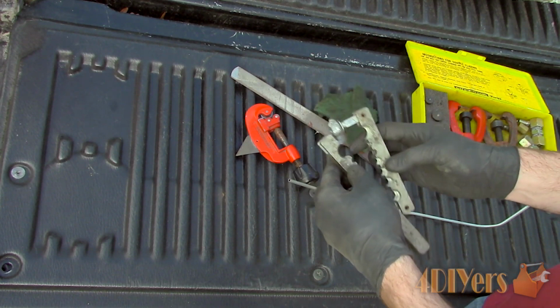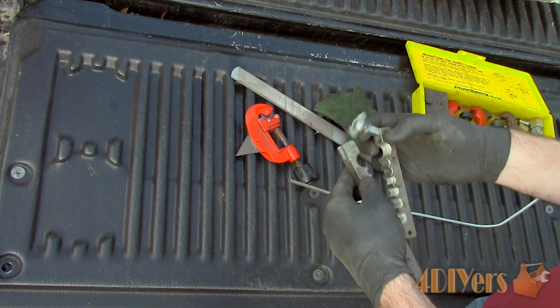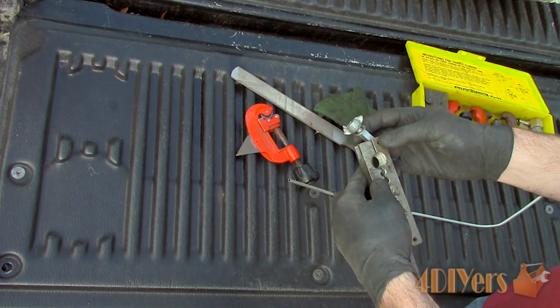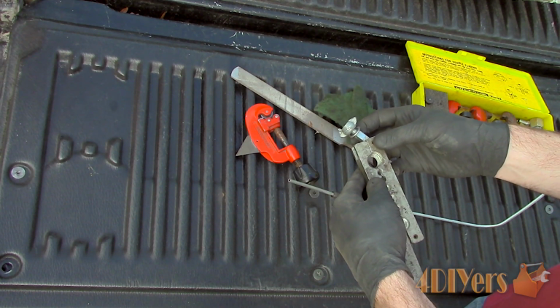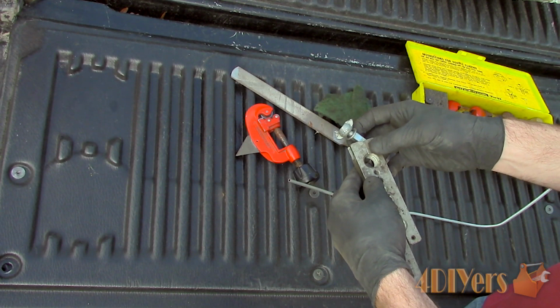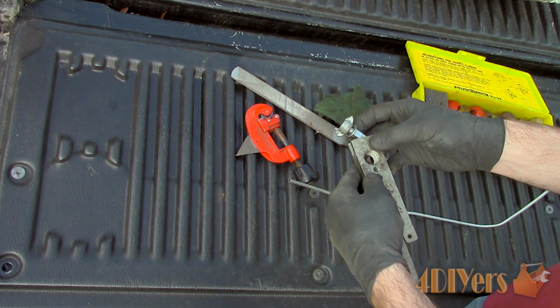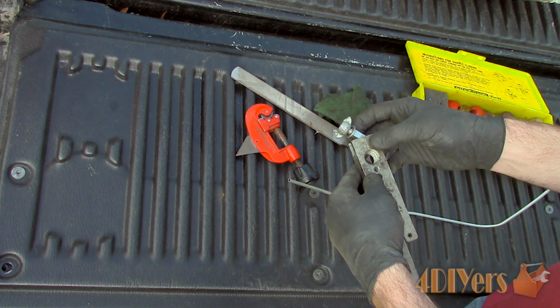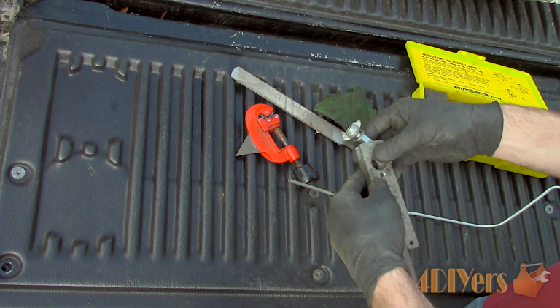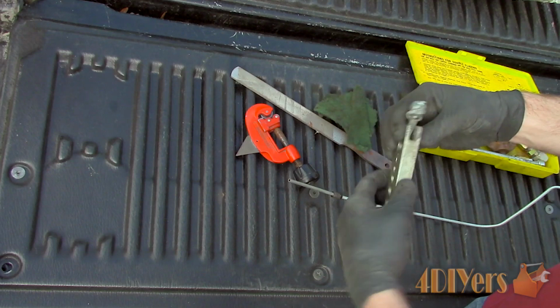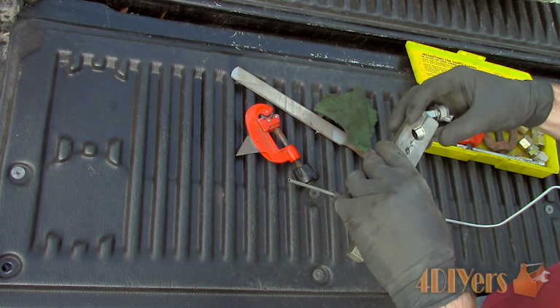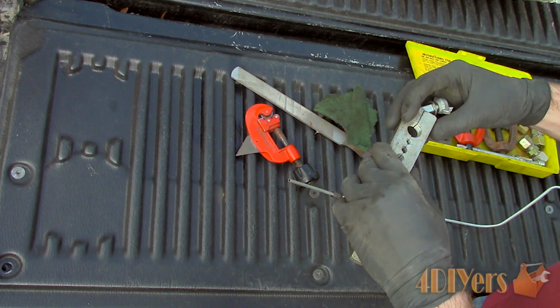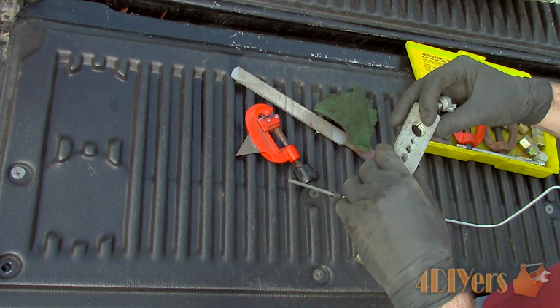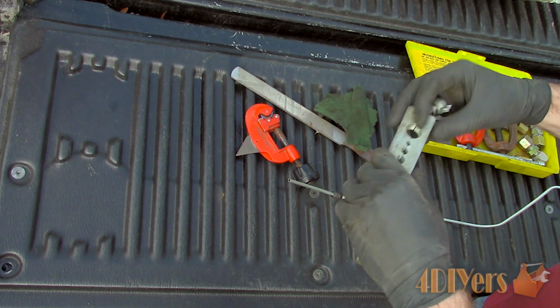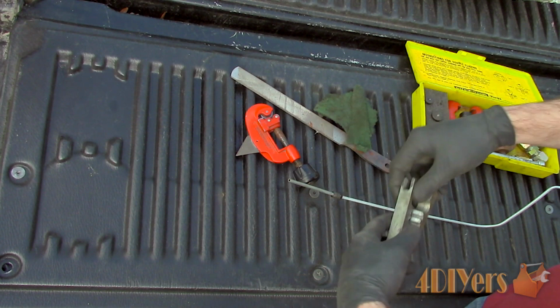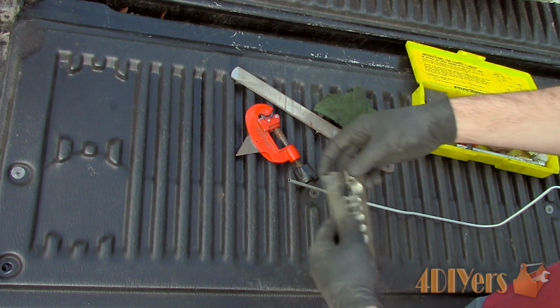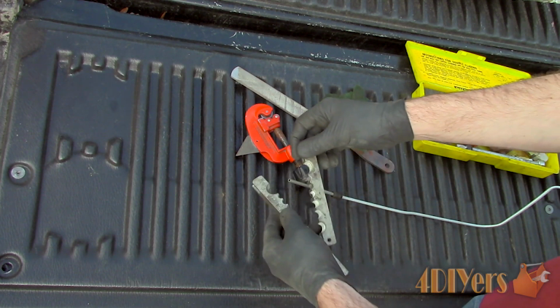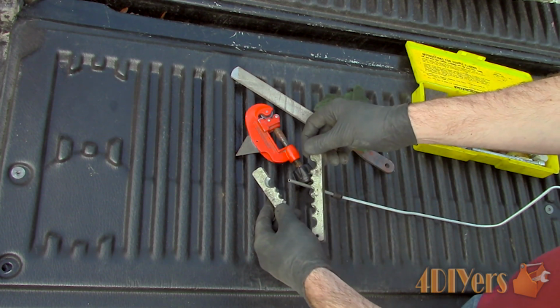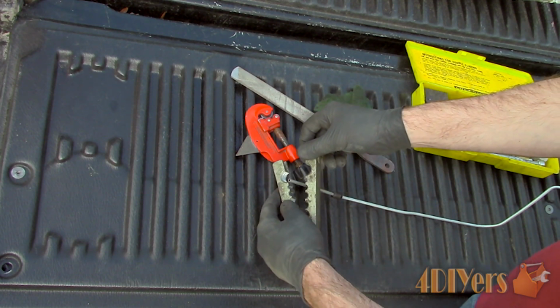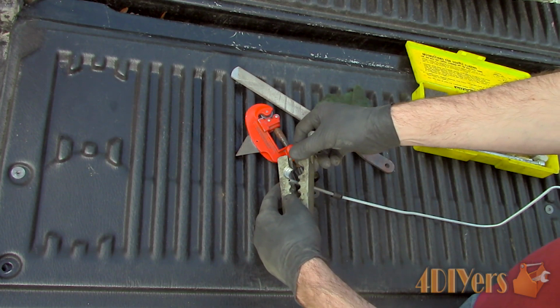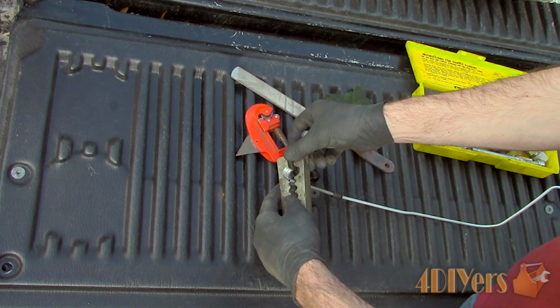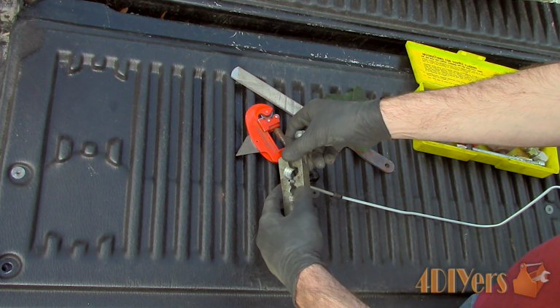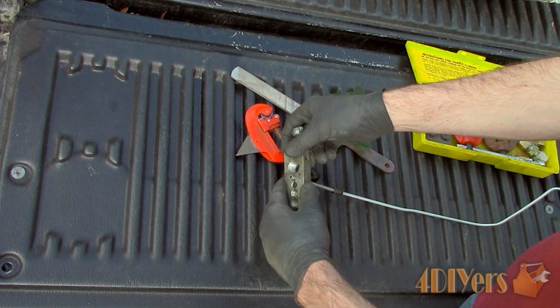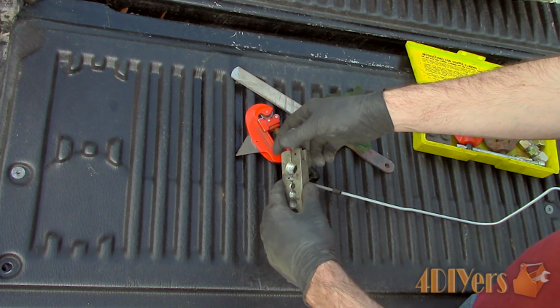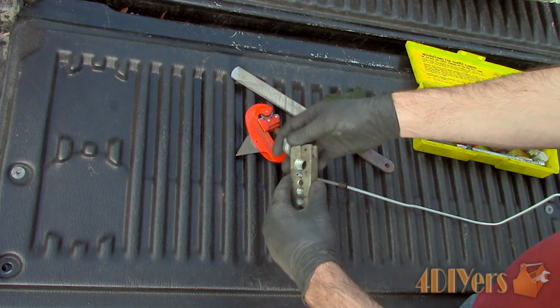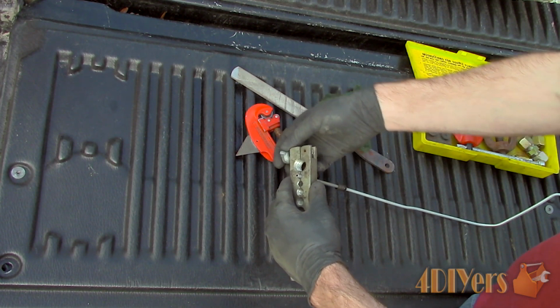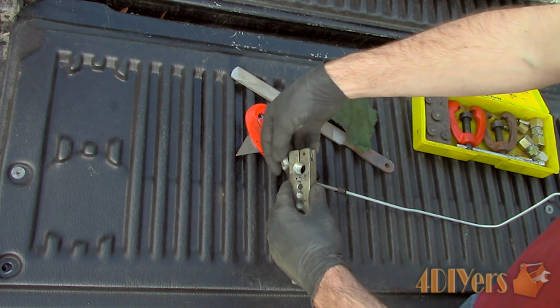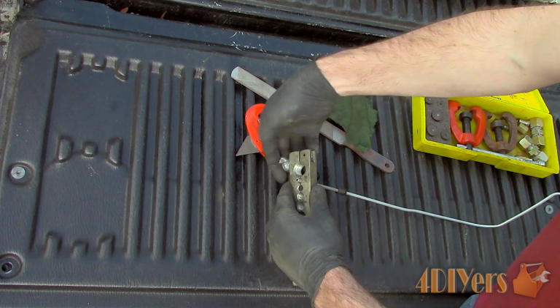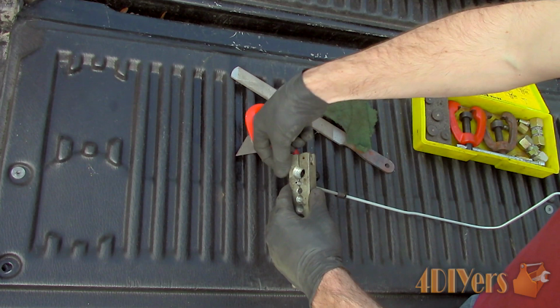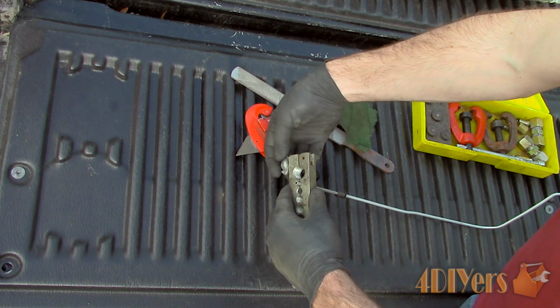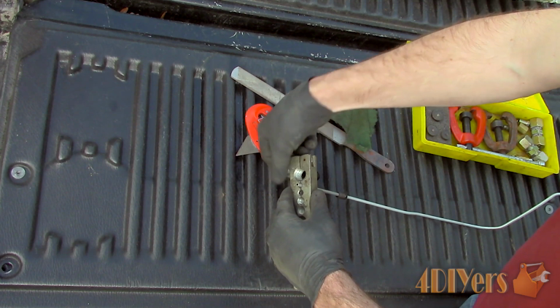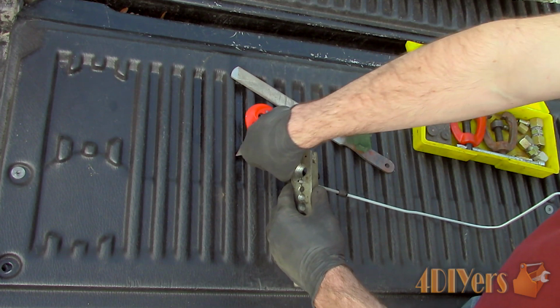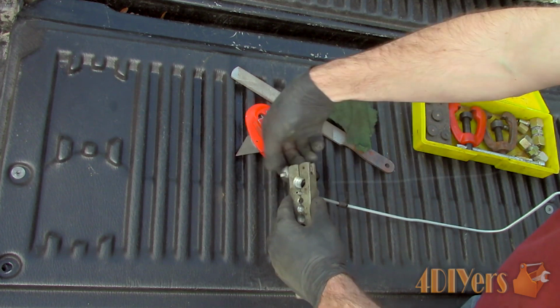Install the fitting first, otherwise you won't get it on after the flare has been done. This is a common mistake made by many, and you will have to cut the flare off then repeat this process all over again.